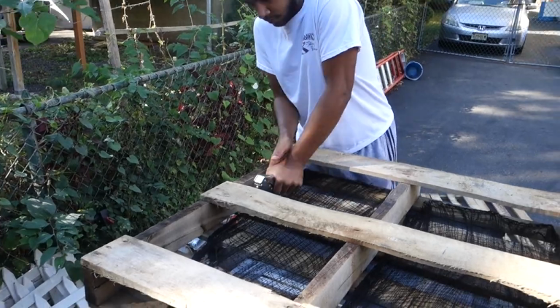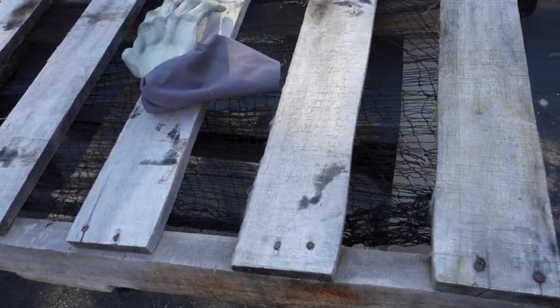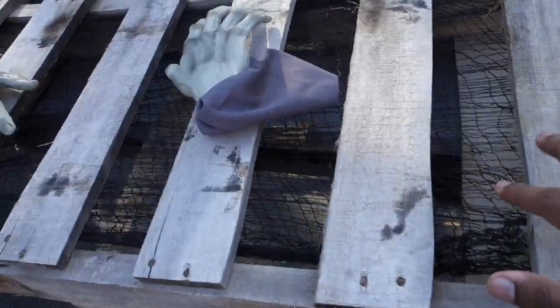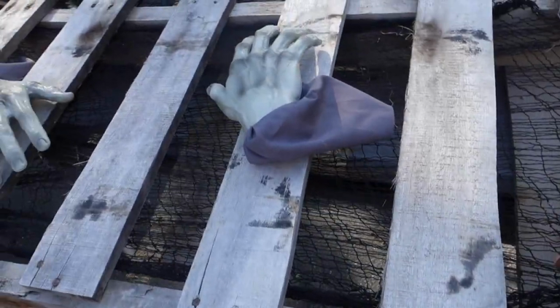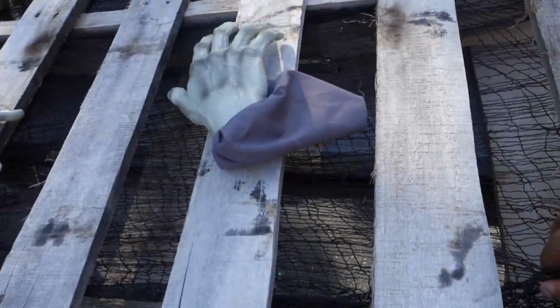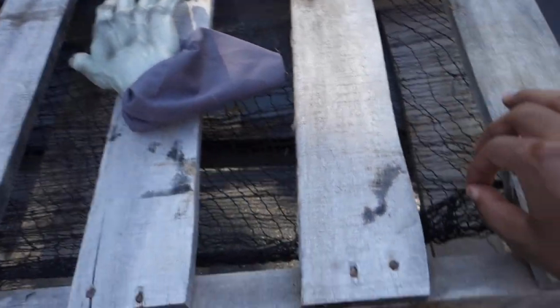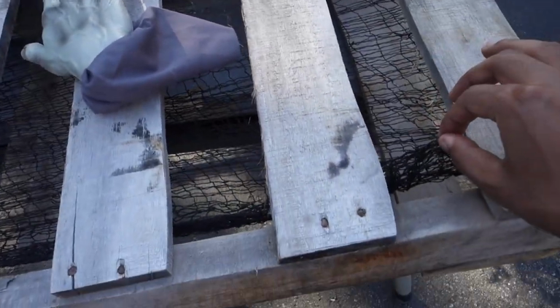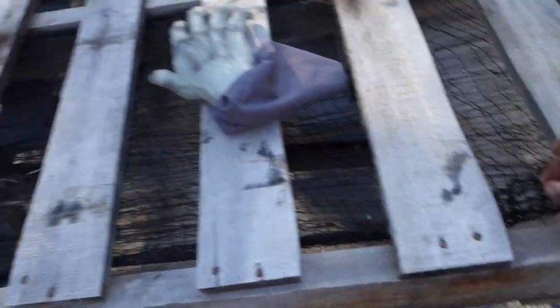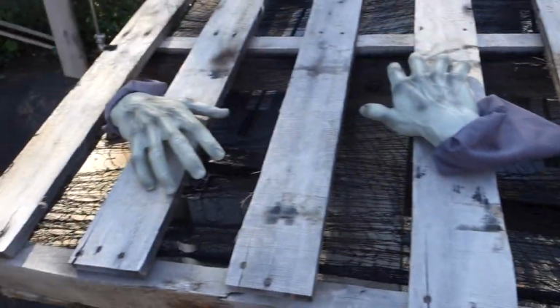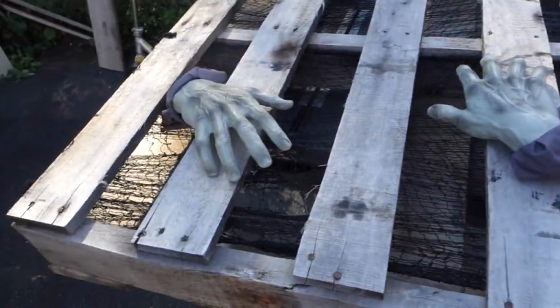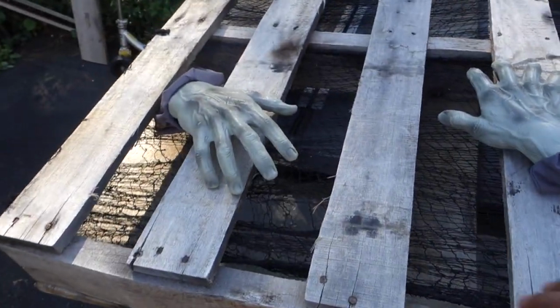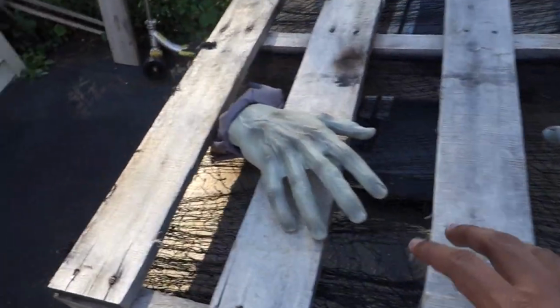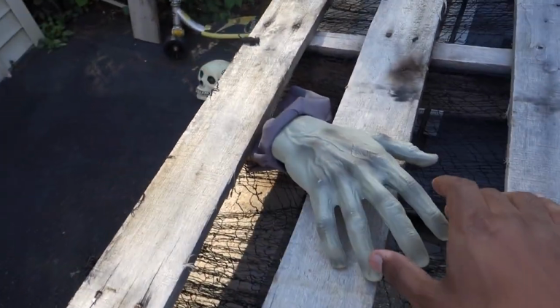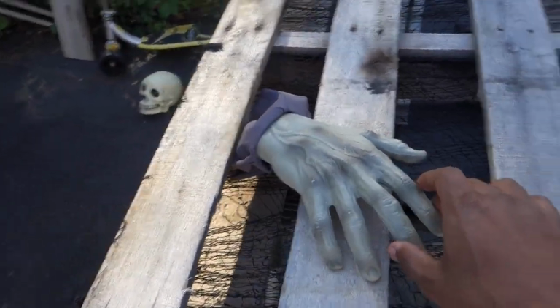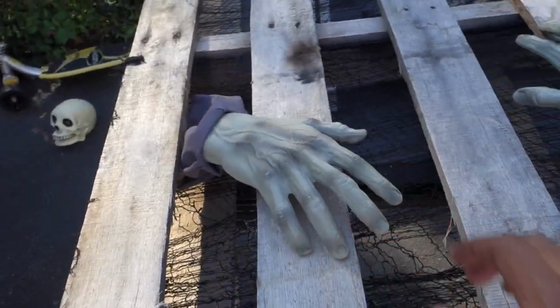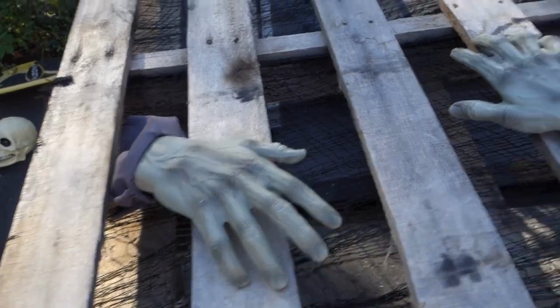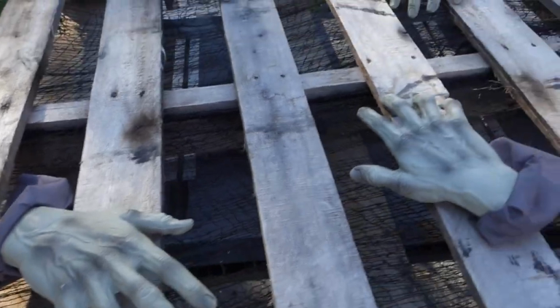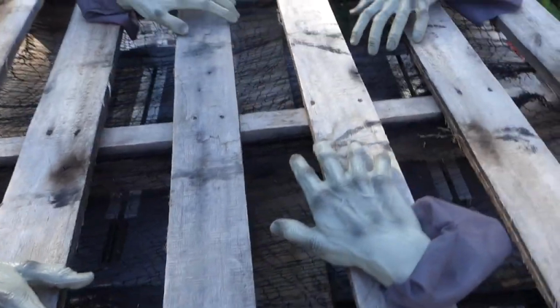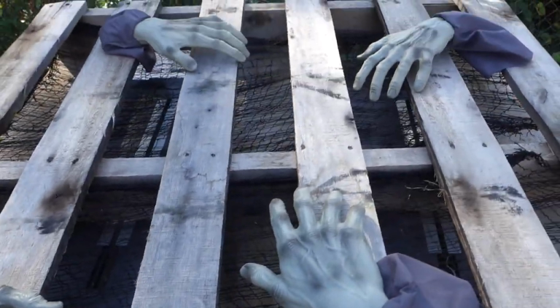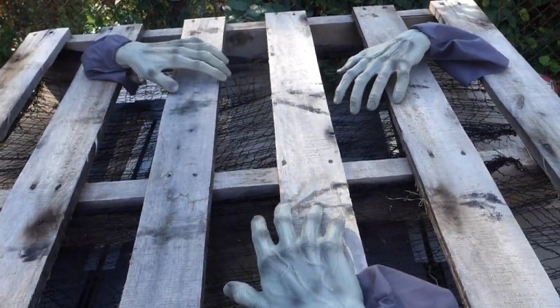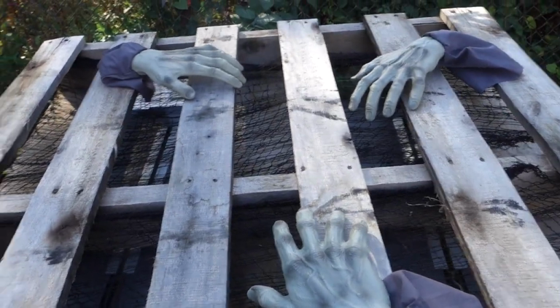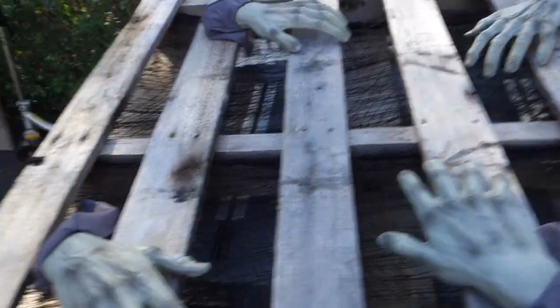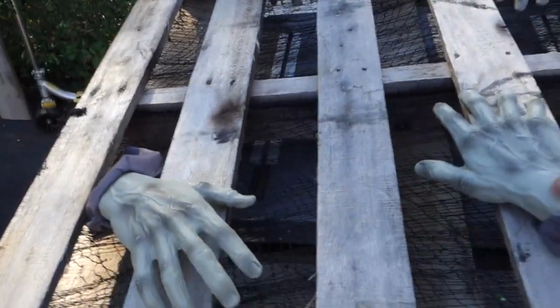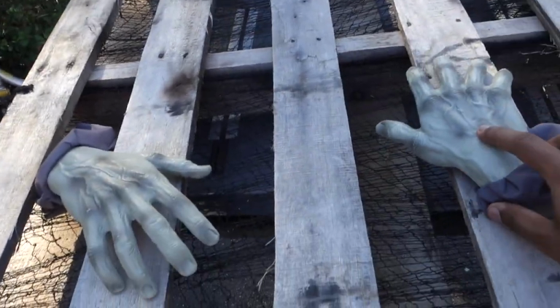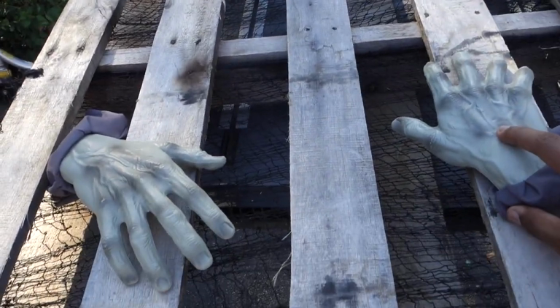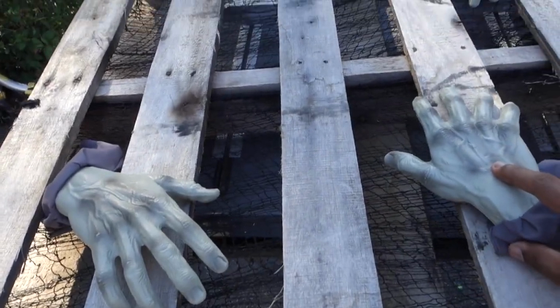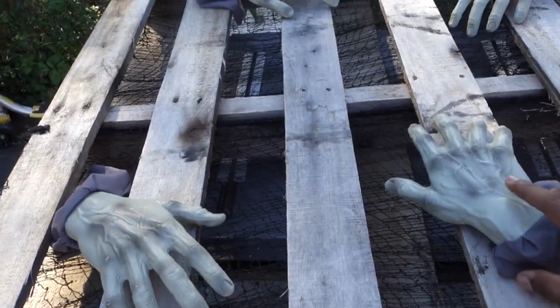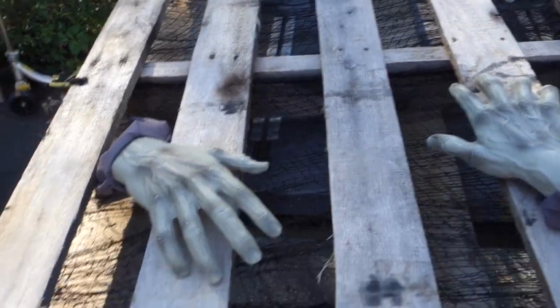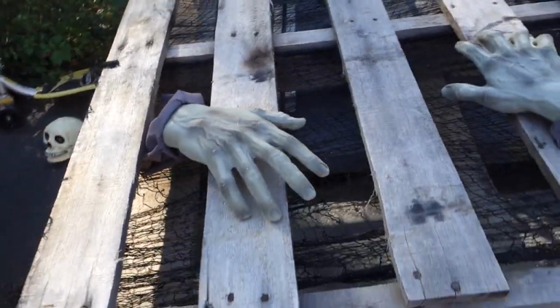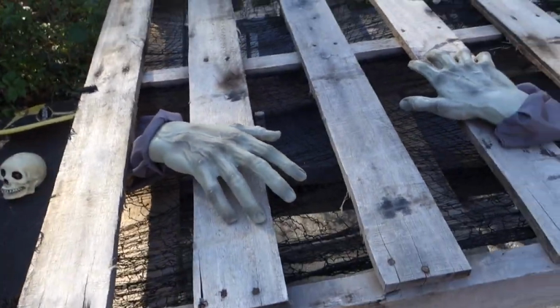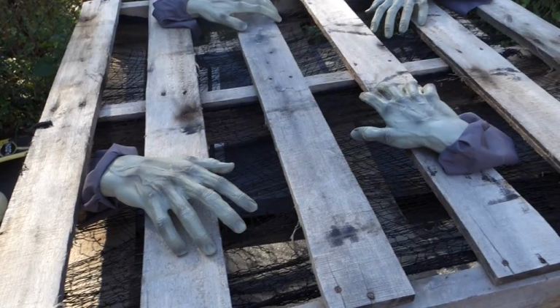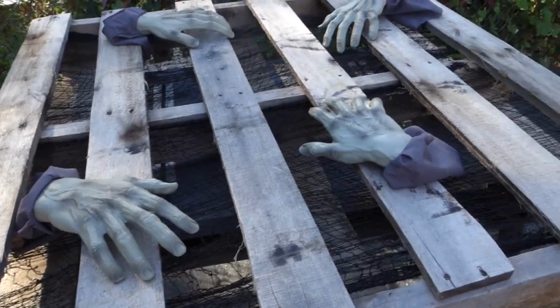So this is what it looks like with the netting on it, and we're just finding an arrangement for the ways to put in the hands. Not really sure what we're going to be putting right now.